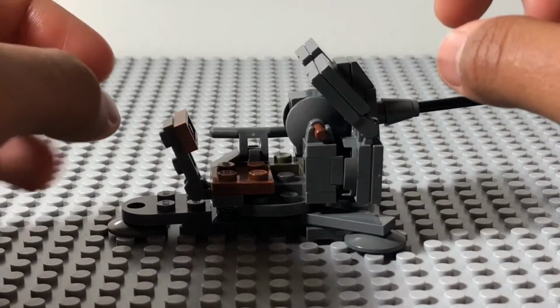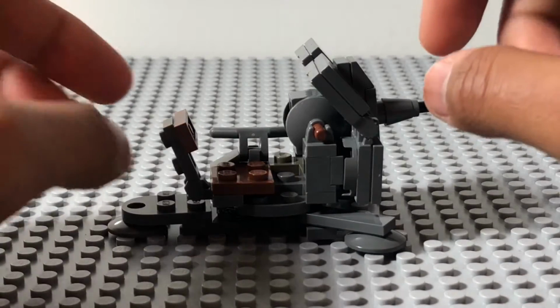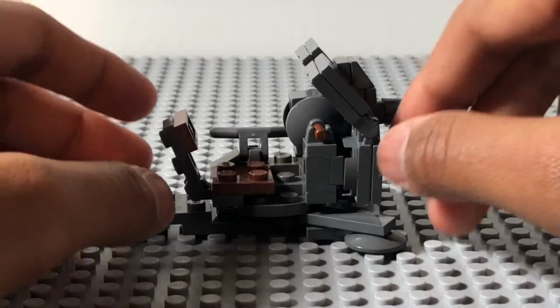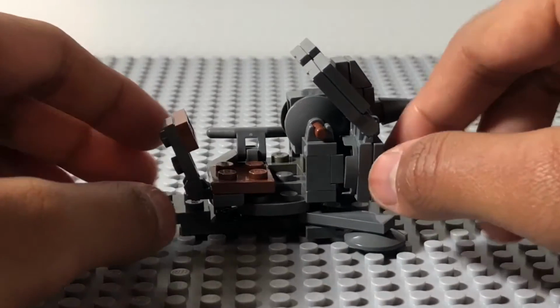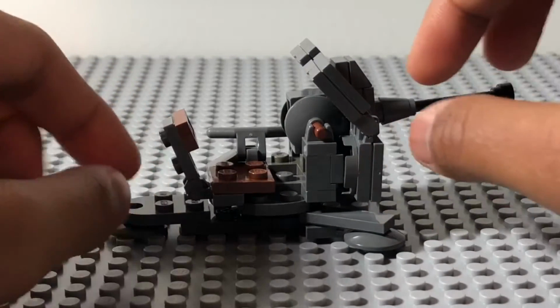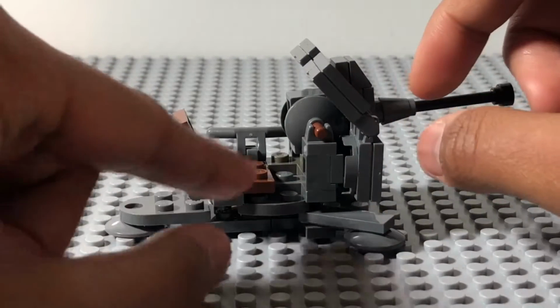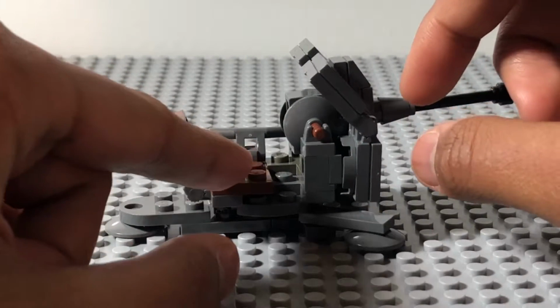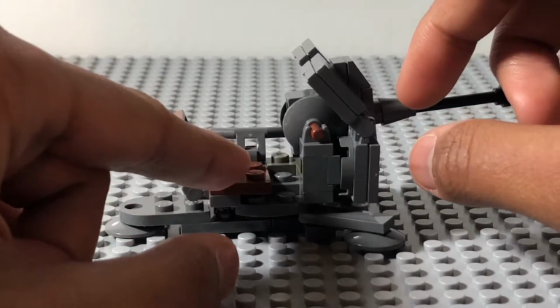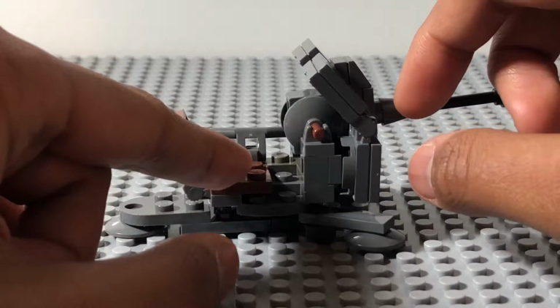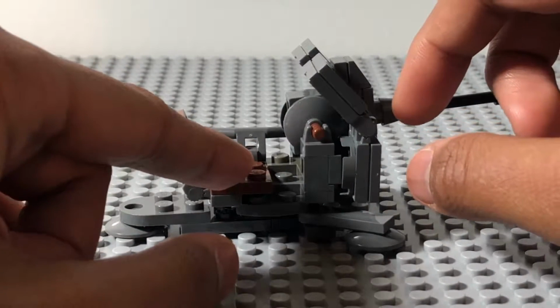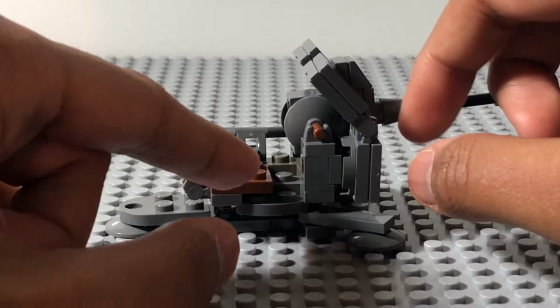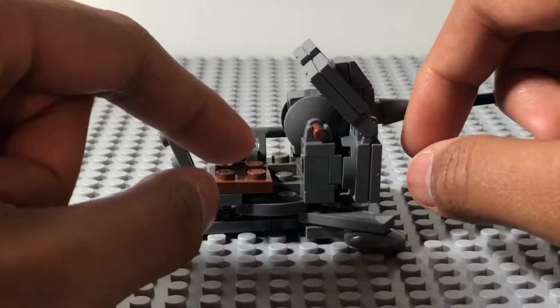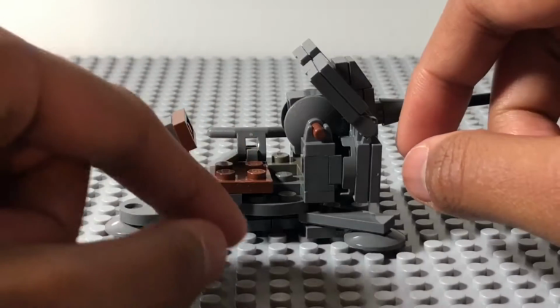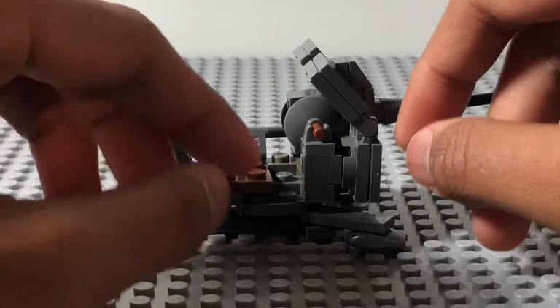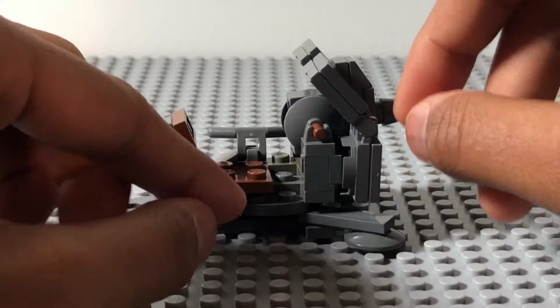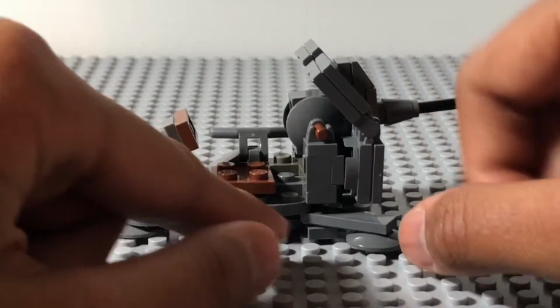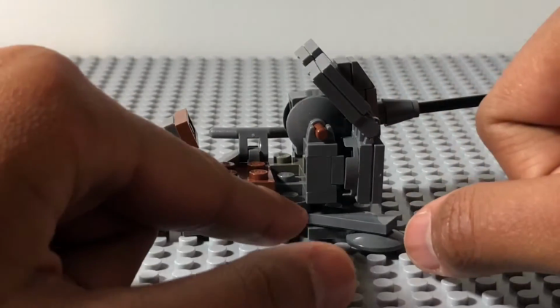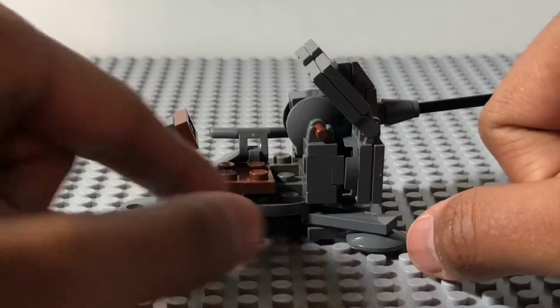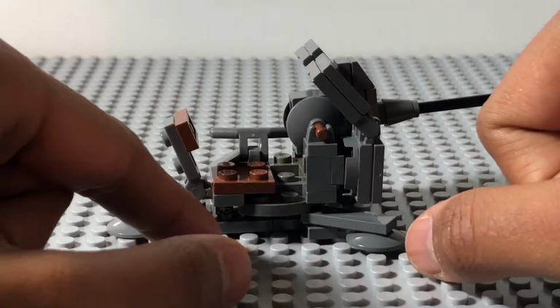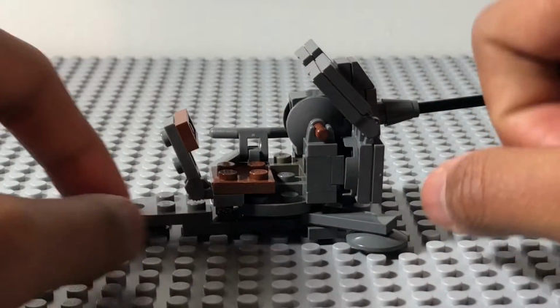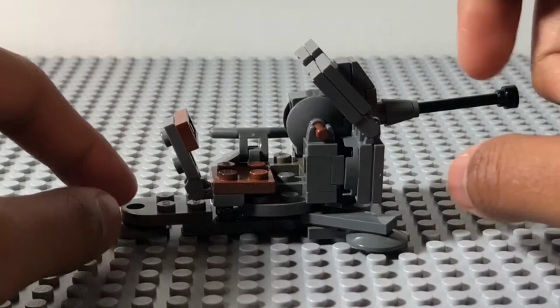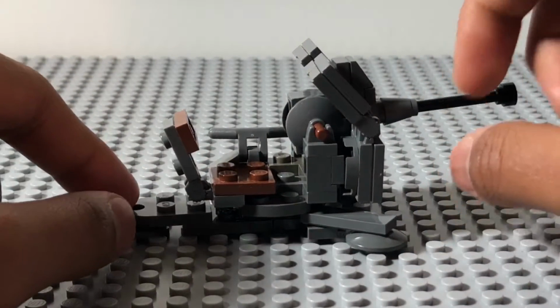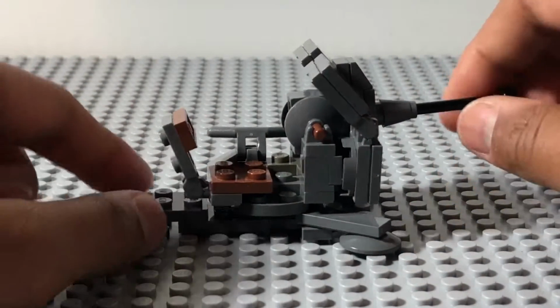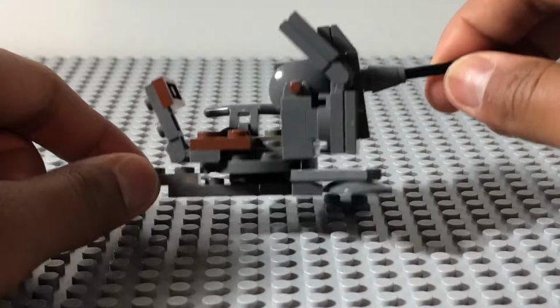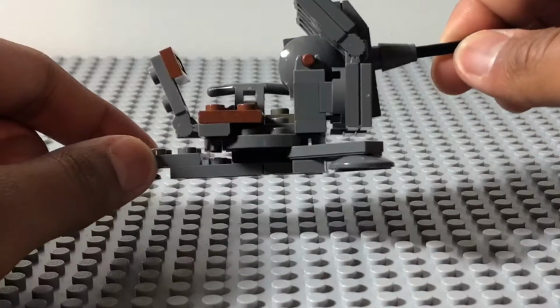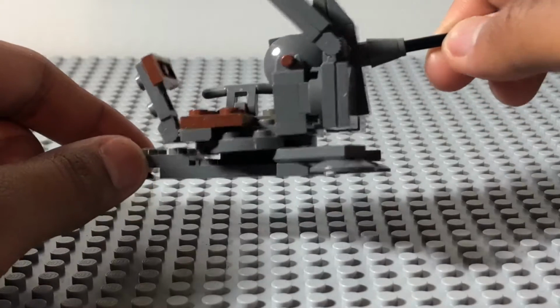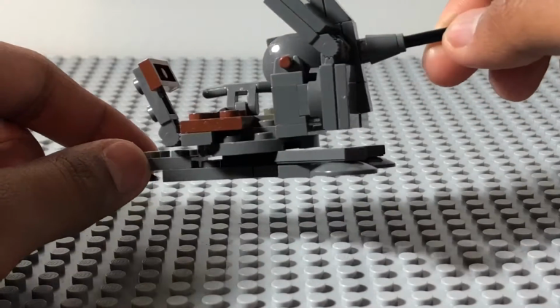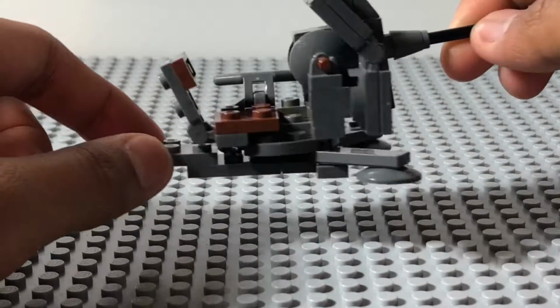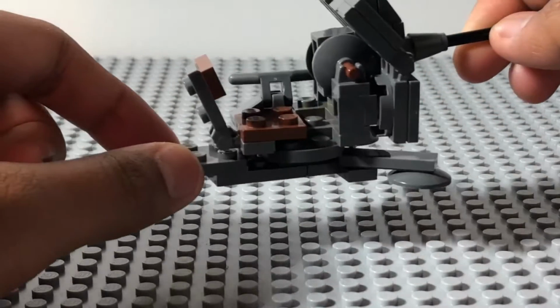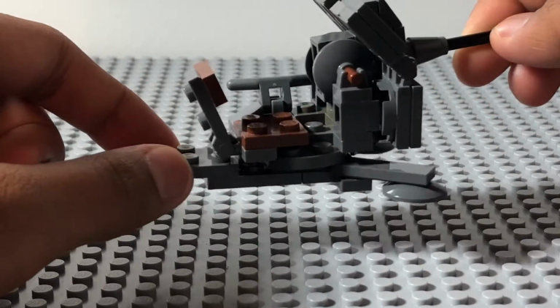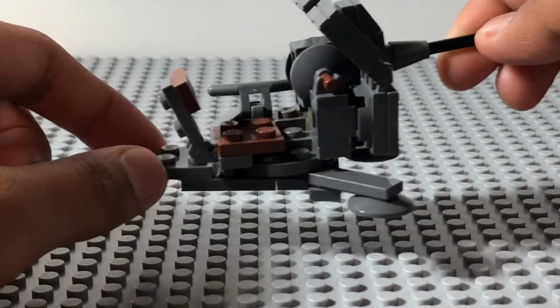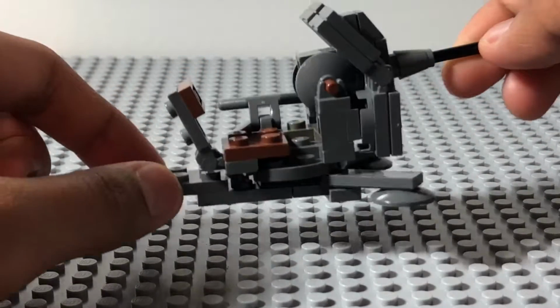And as for the seat, you can fit one minifig. But one complaint is these pieces, as I have no idea why Brickmania didn't put any flat studs, but whatever.